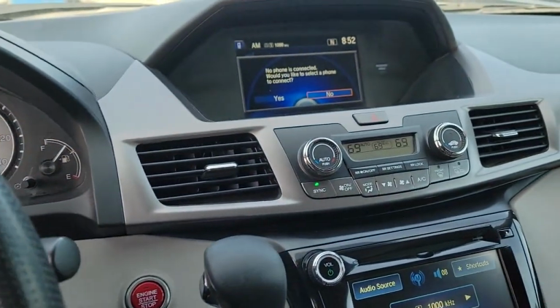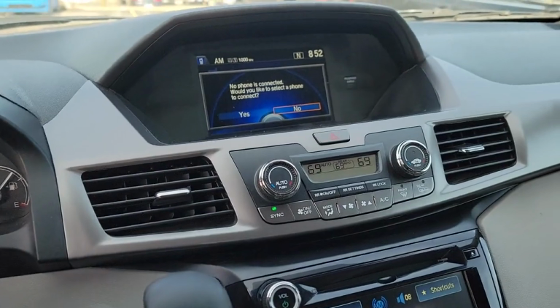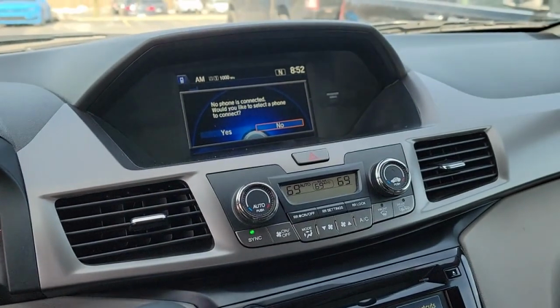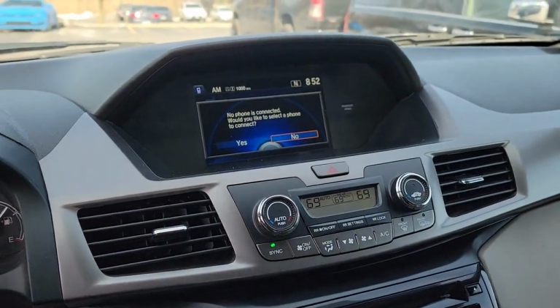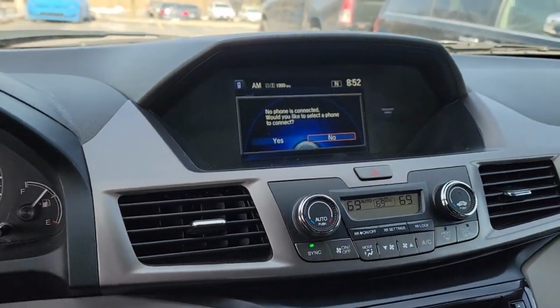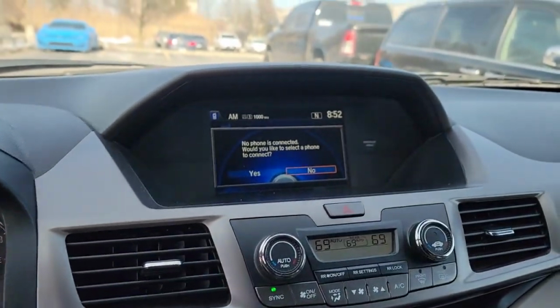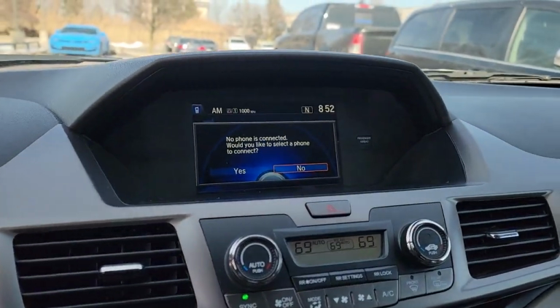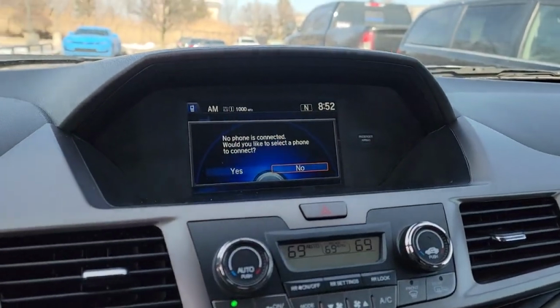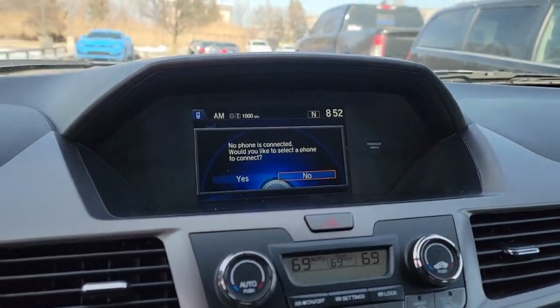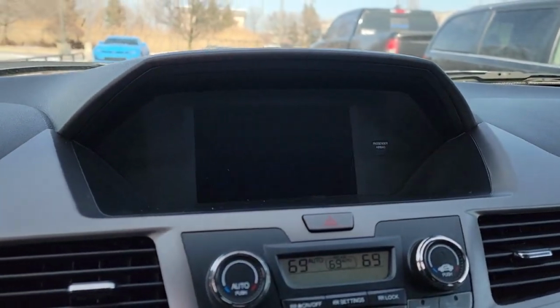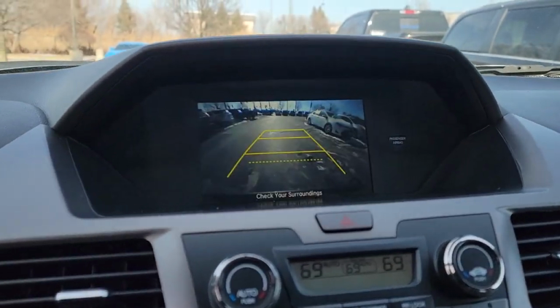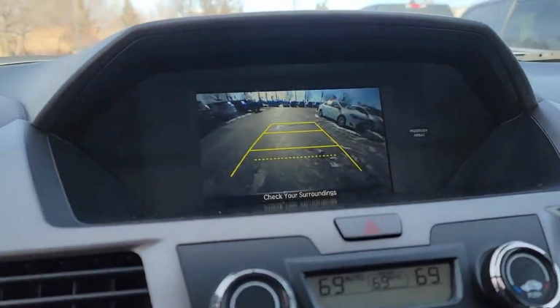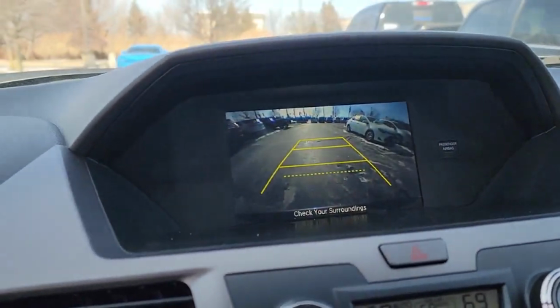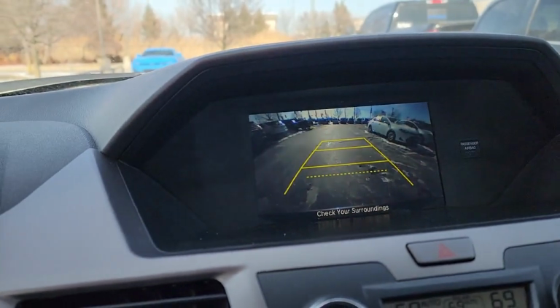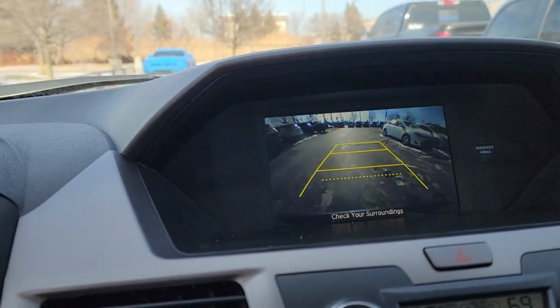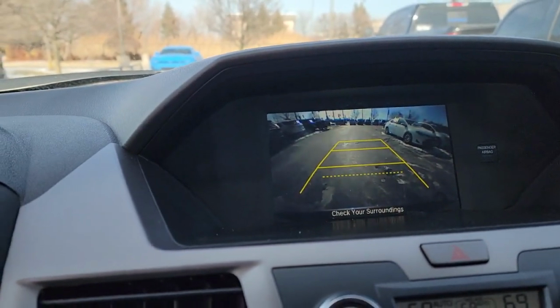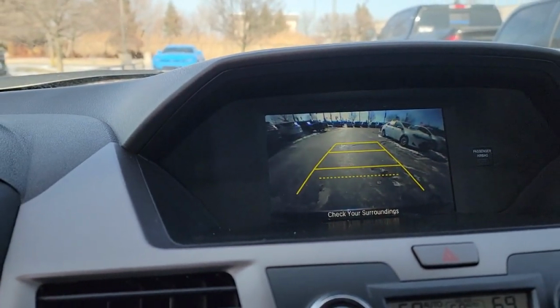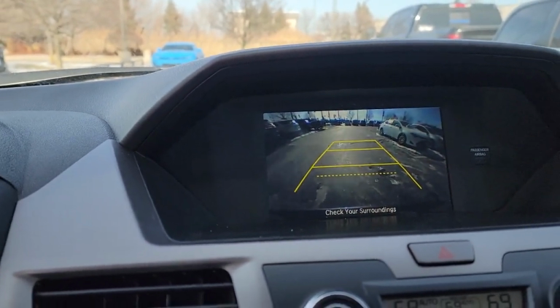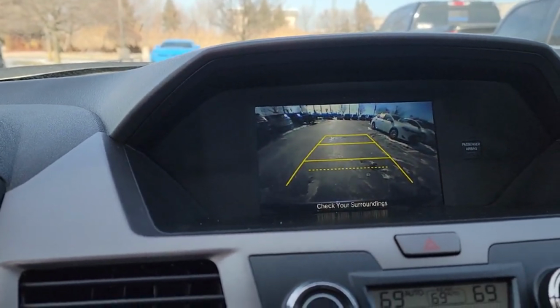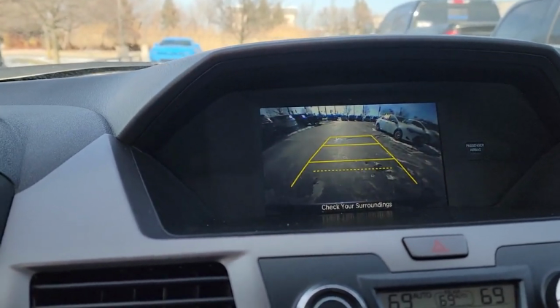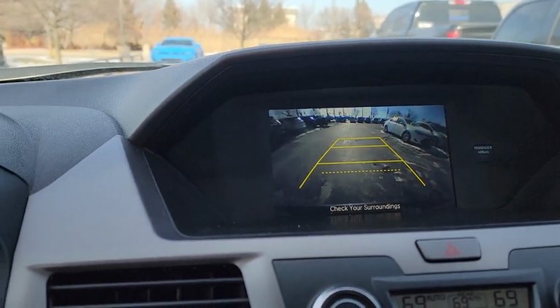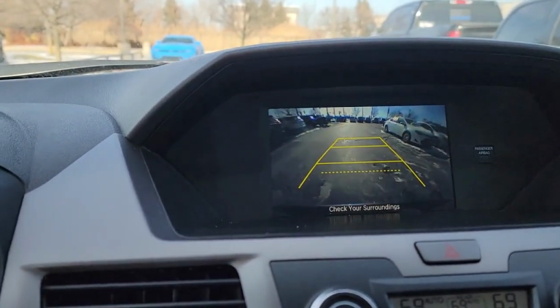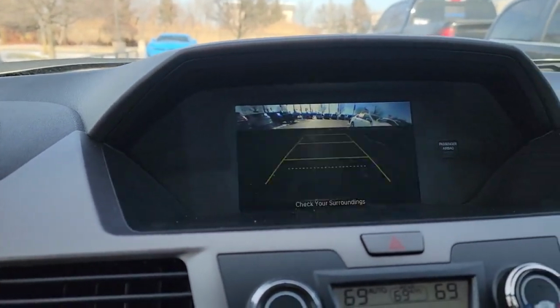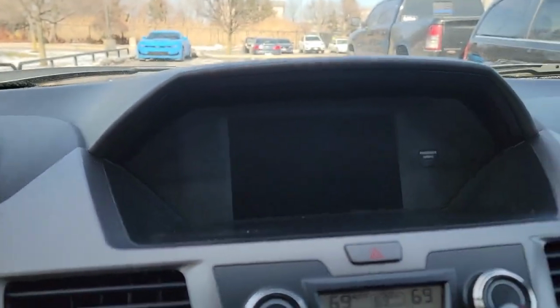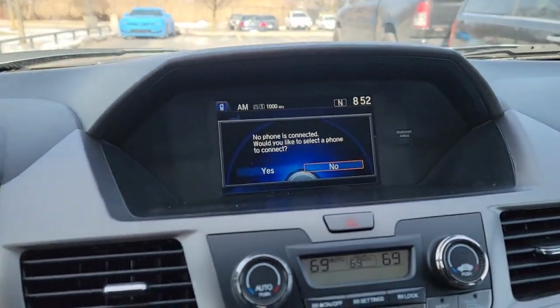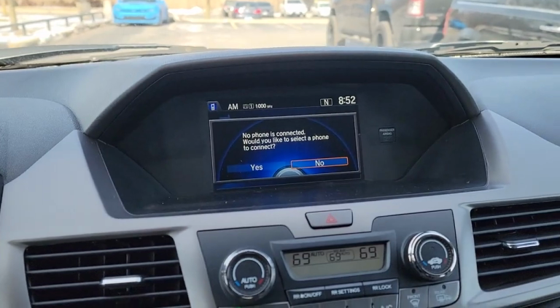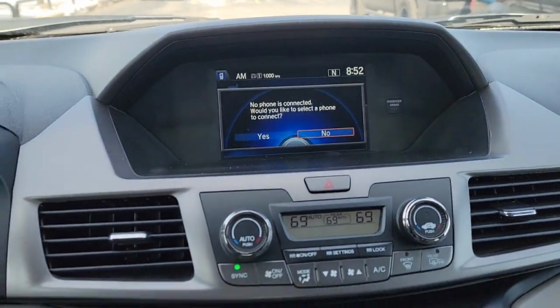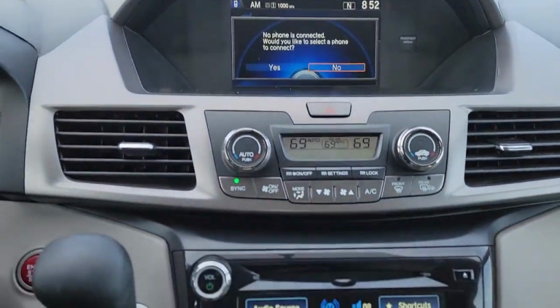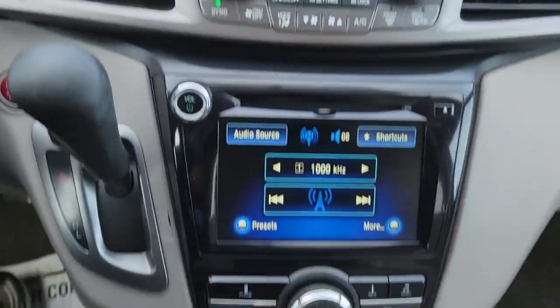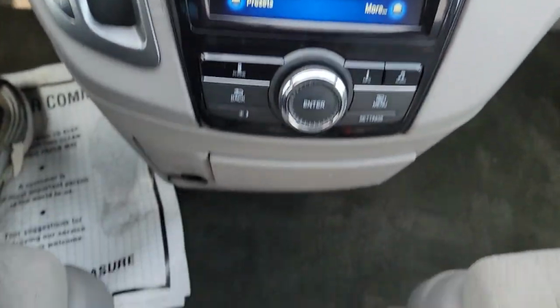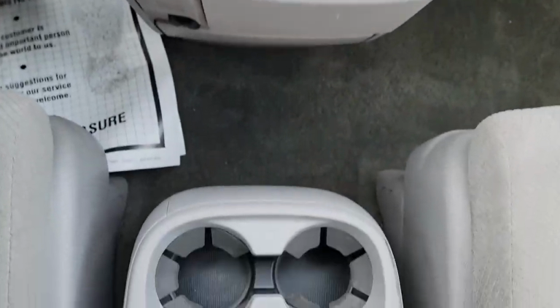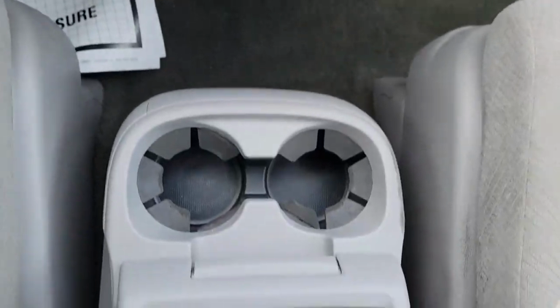Keyless entry, heated mirrors, backup camera, power passenger seat, steering wheel audio controls, third row seat, Bluetooth connection, dual zone AC, rear AC, power driver seat.